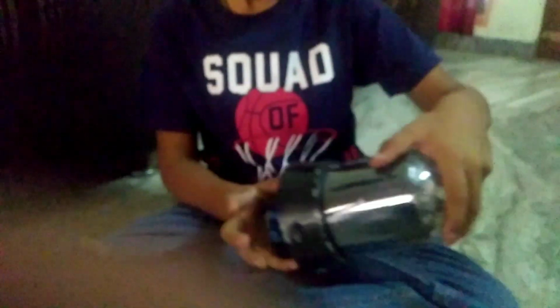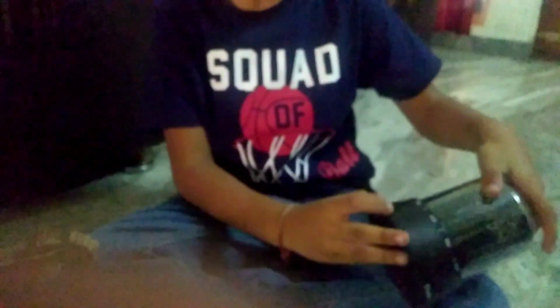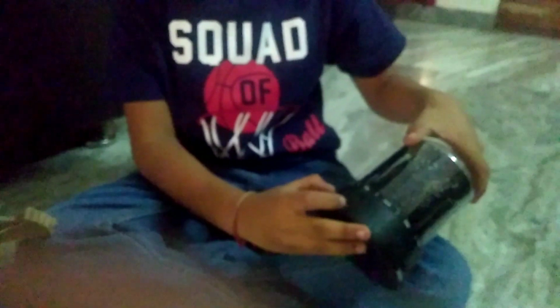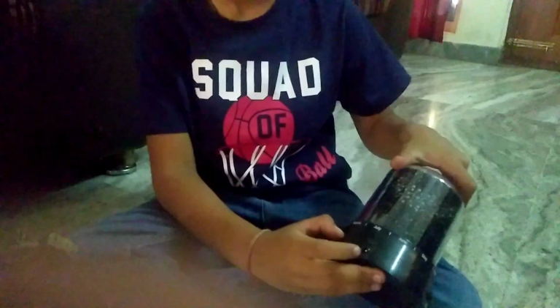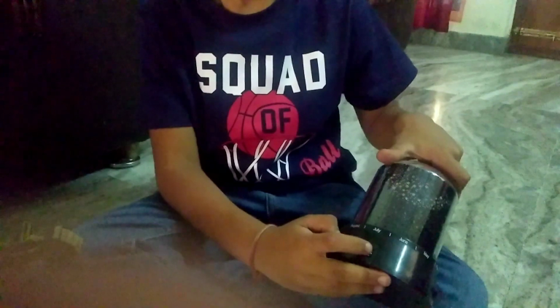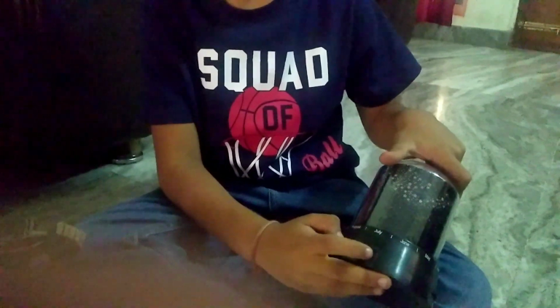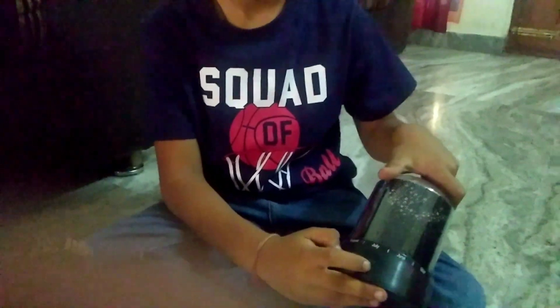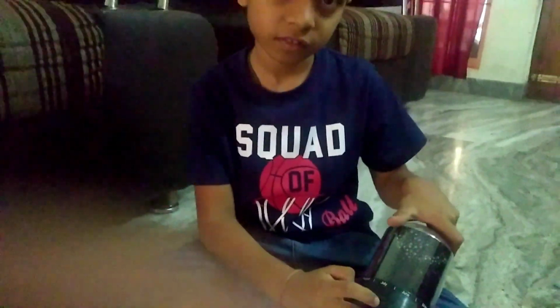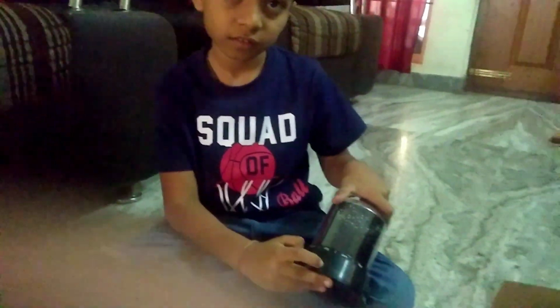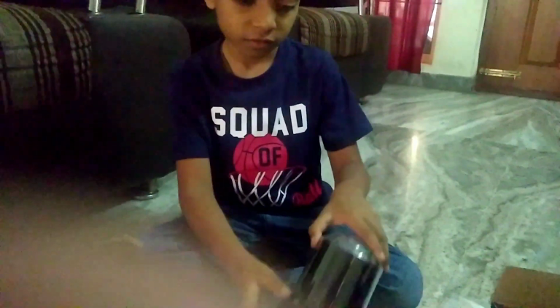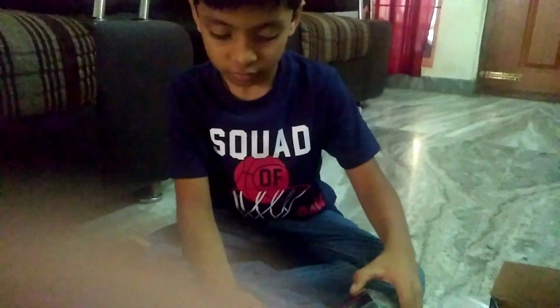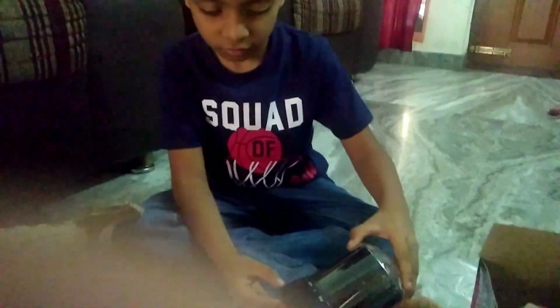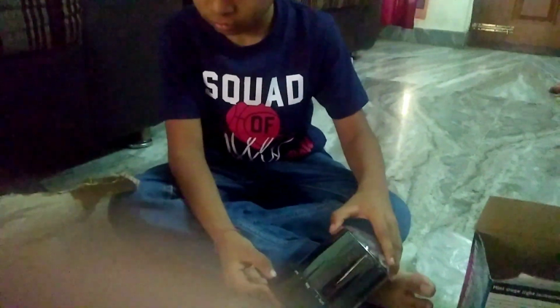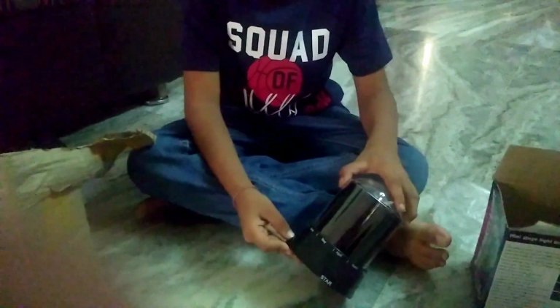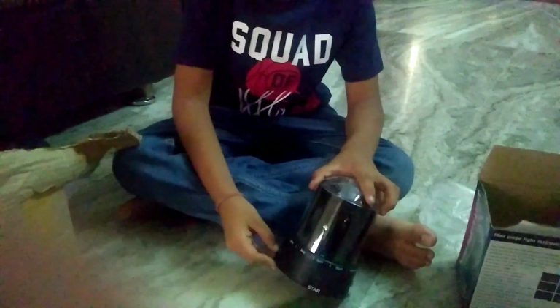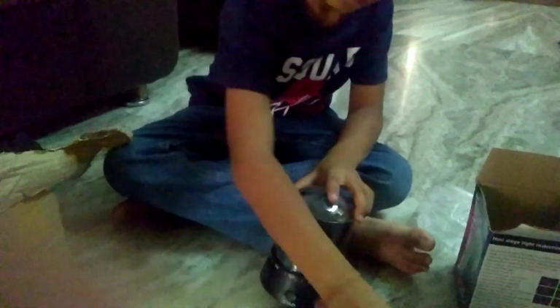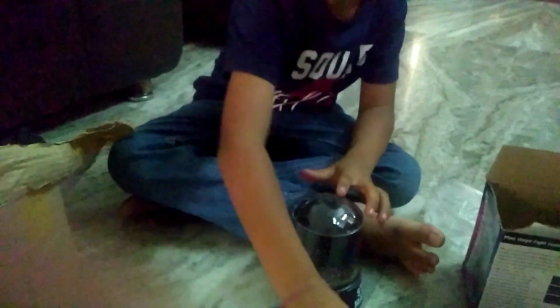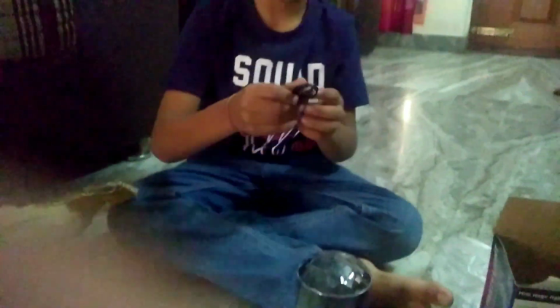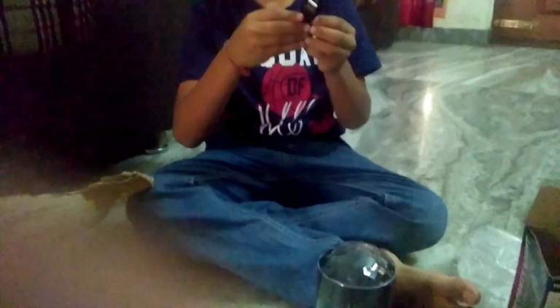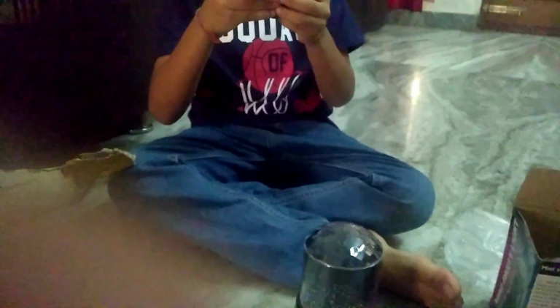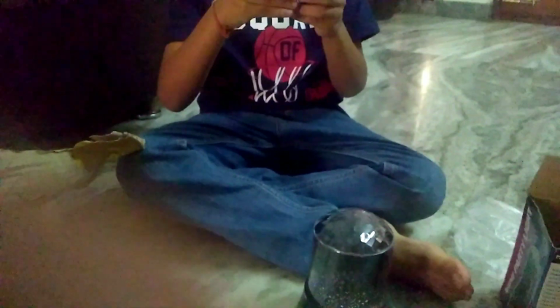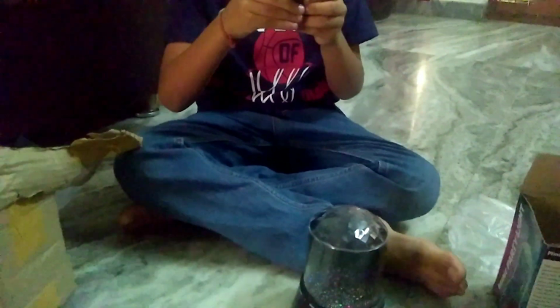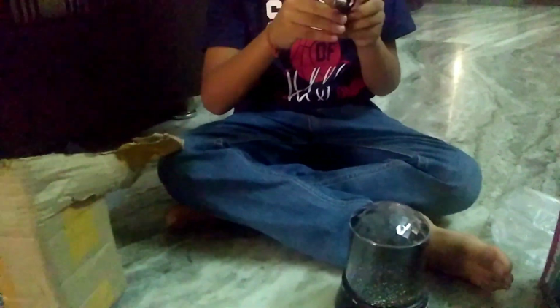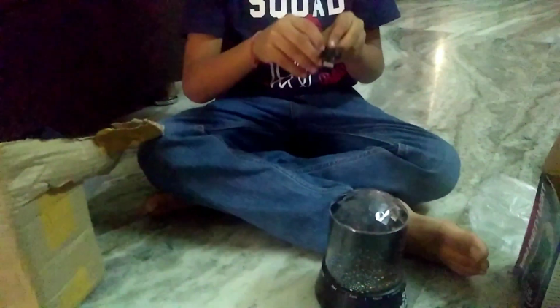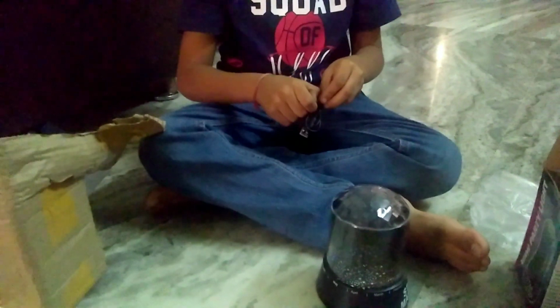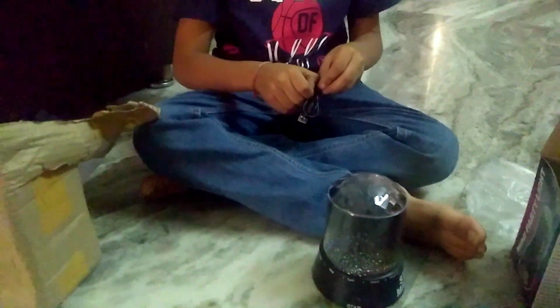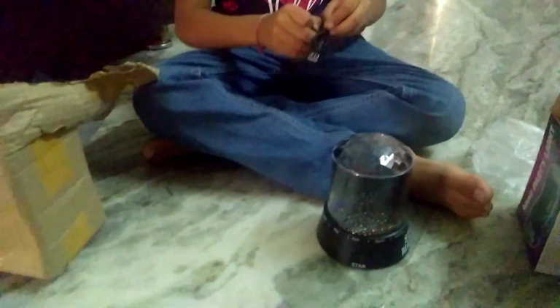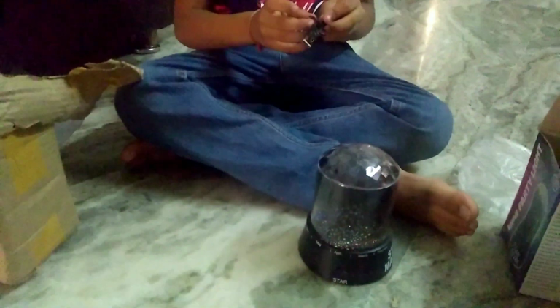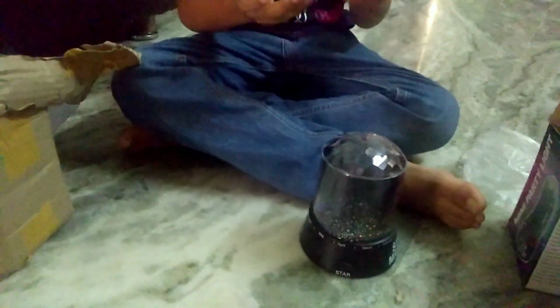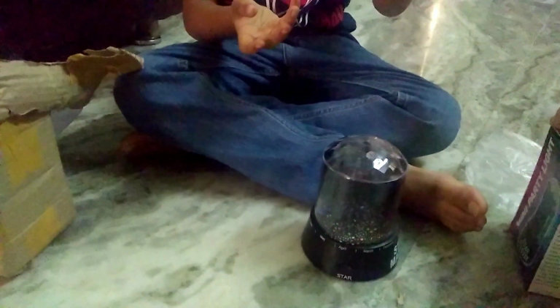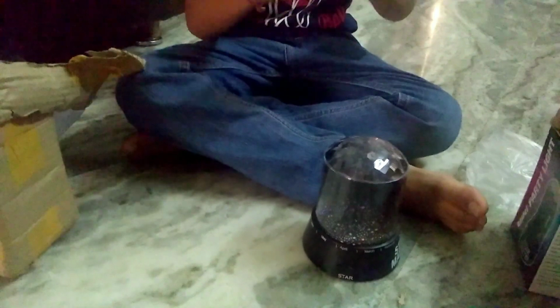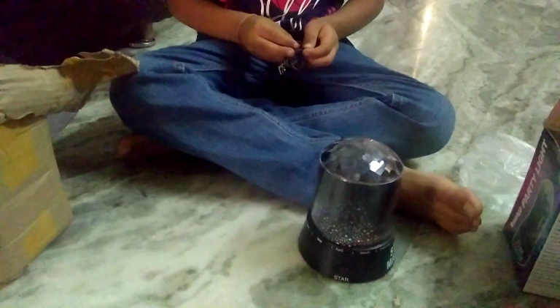The charging plug is here. Let's put the battery or the charging plug and see how it works. Is it works on charging or battery? Charging, because there is the charging button.